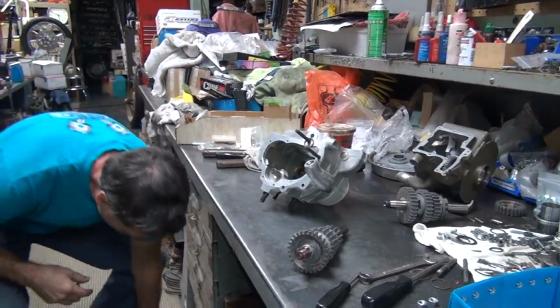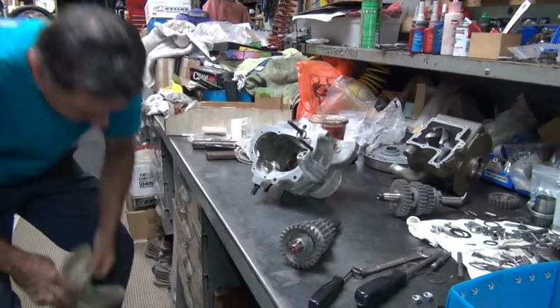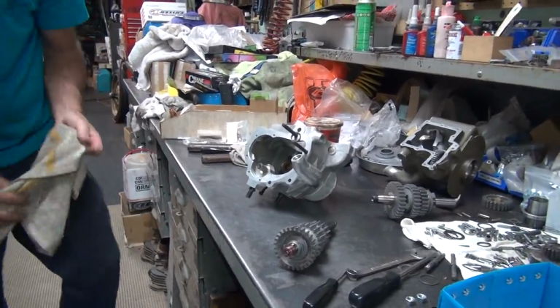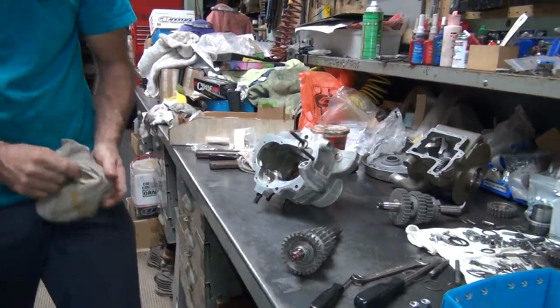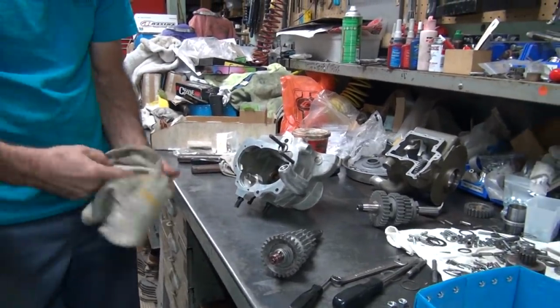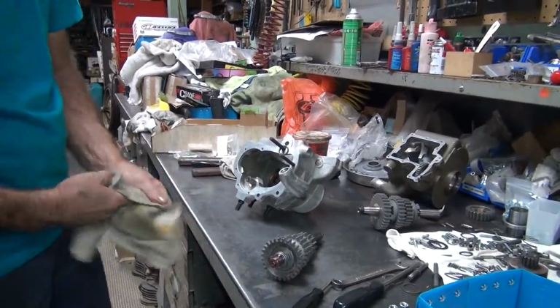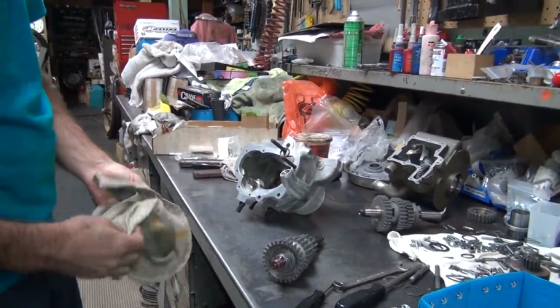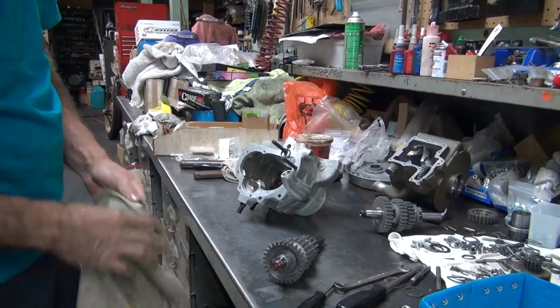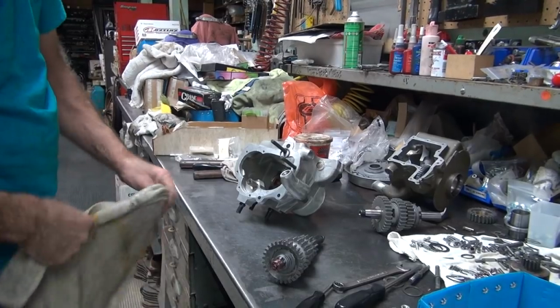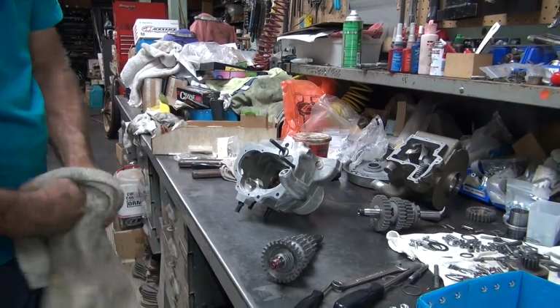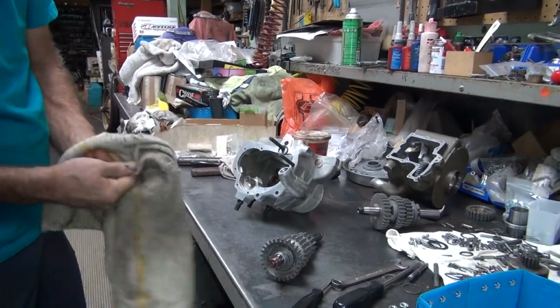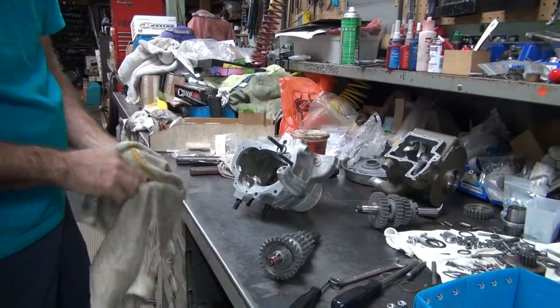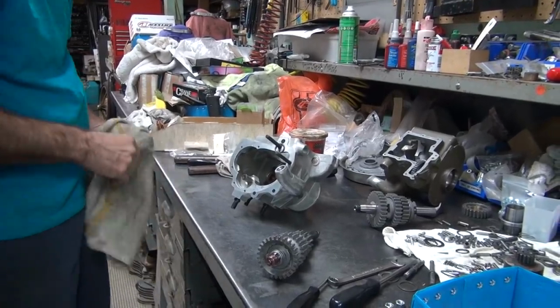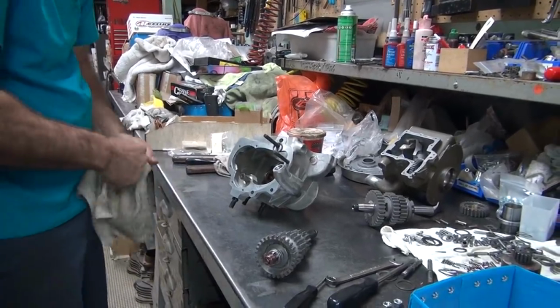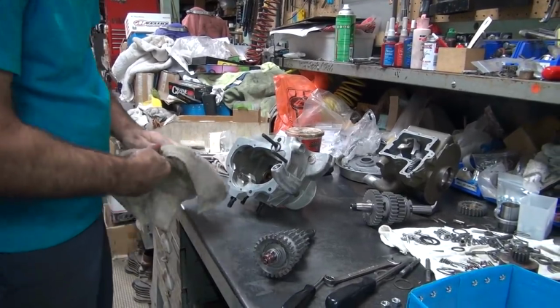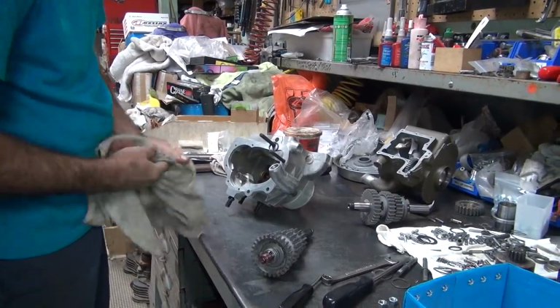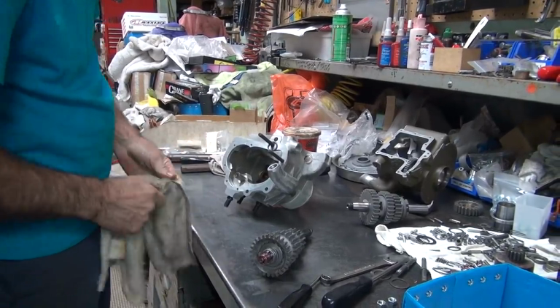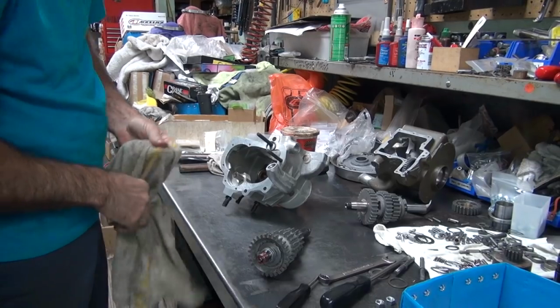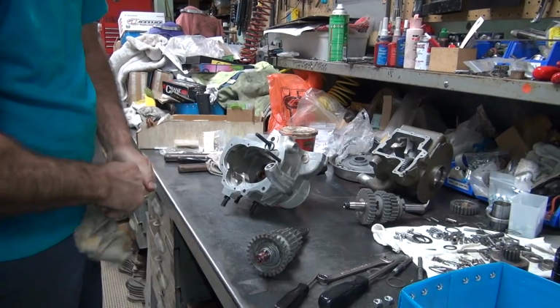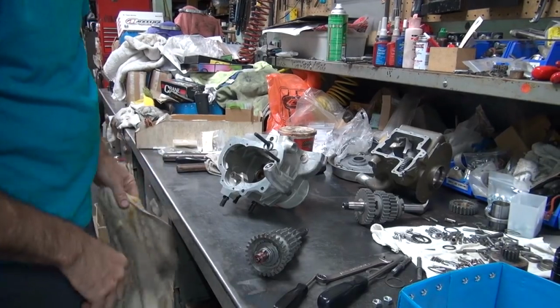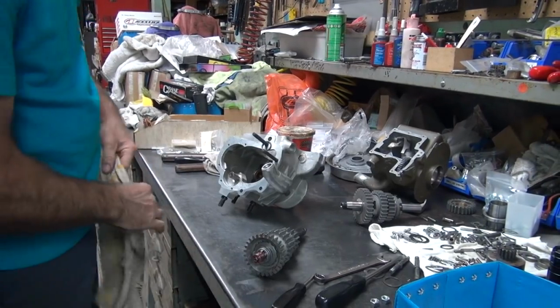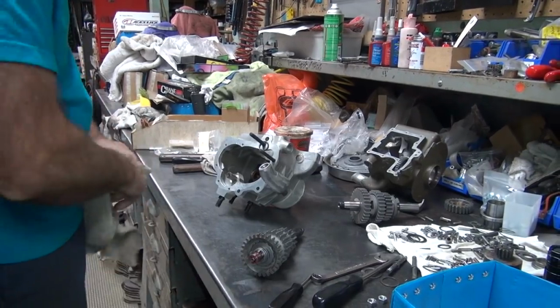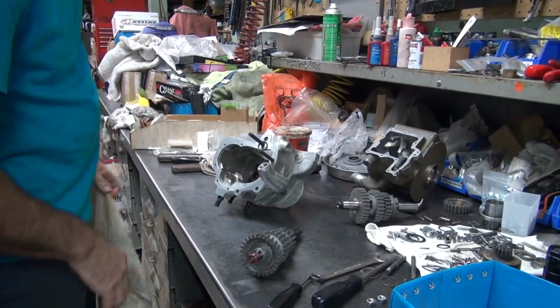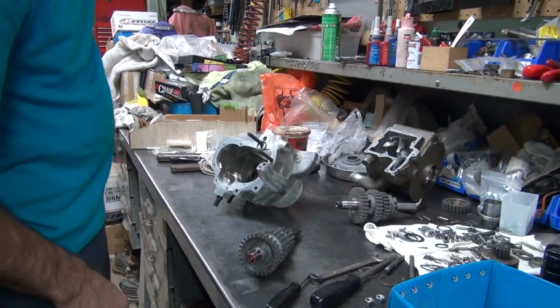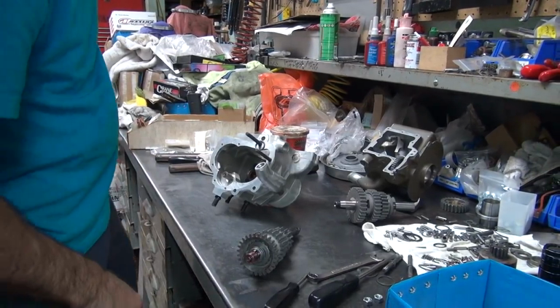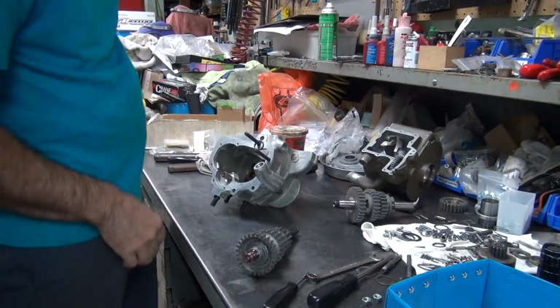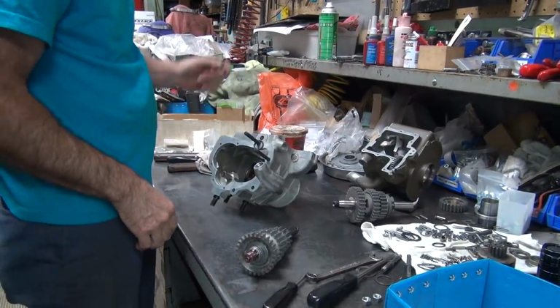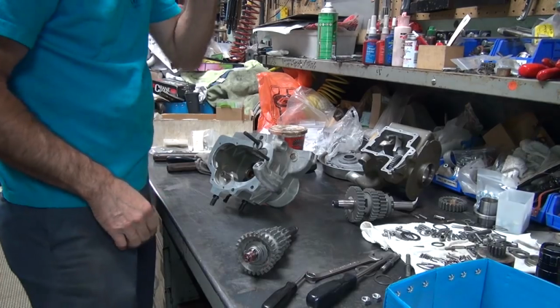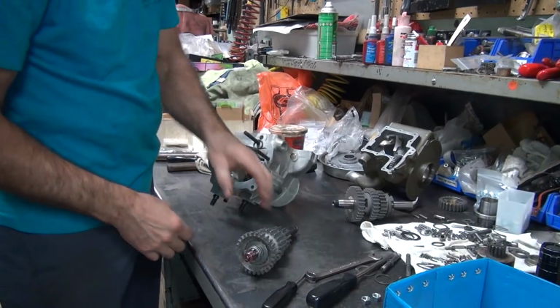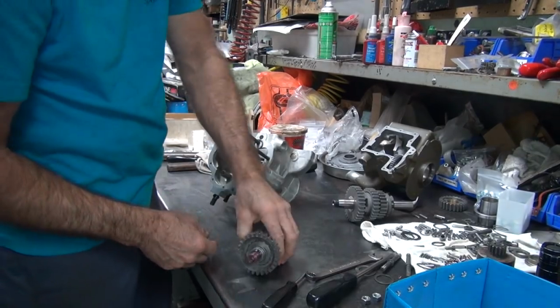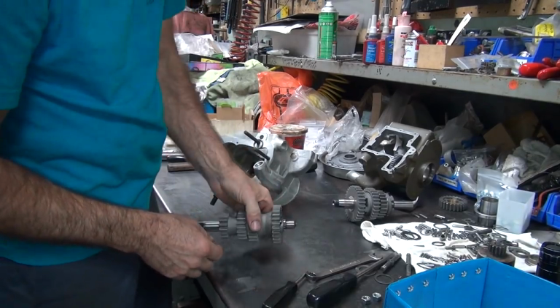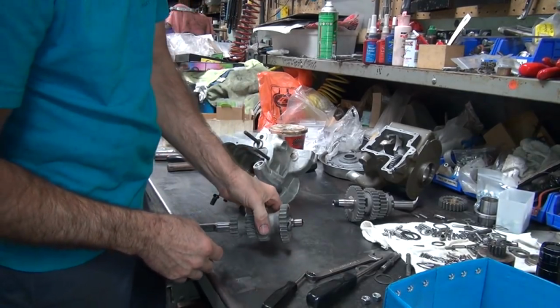Instead of figuring out how to do it themselves — but that was my whole point. It's not that they can't figure out how to do it themselves, but that's why I got my videos. It educates the customer how to fix his own stuff. Or the shop owner. Or it tells you if you're getting screwed by the guy doing the job, because this is what it takes to do the job.